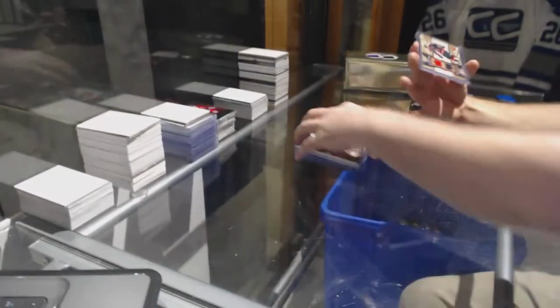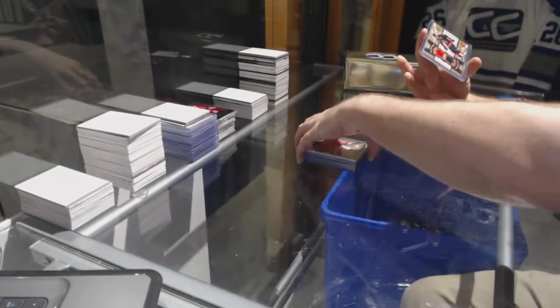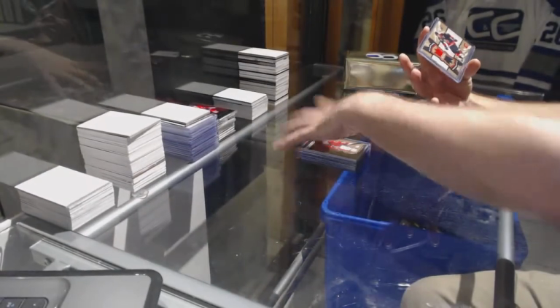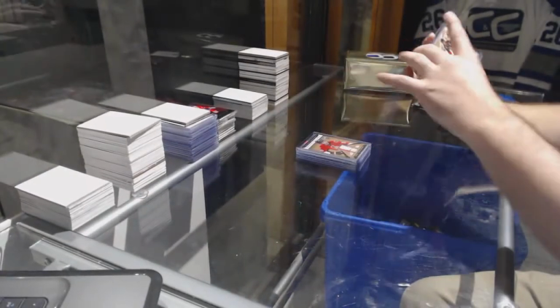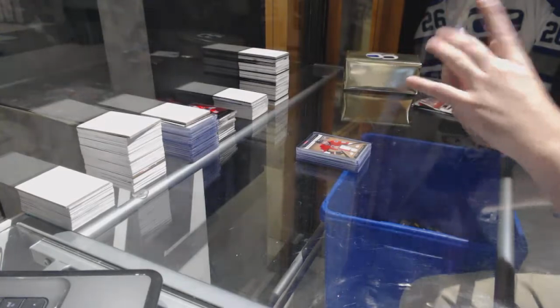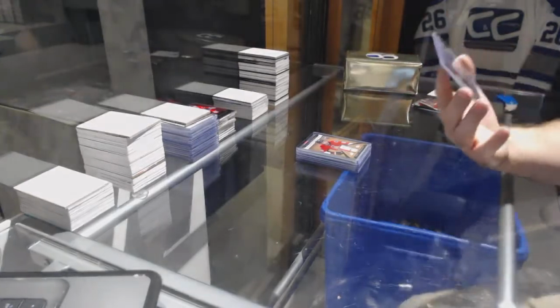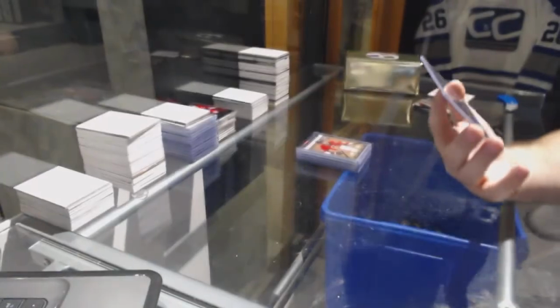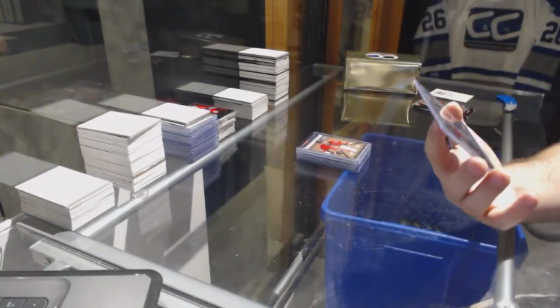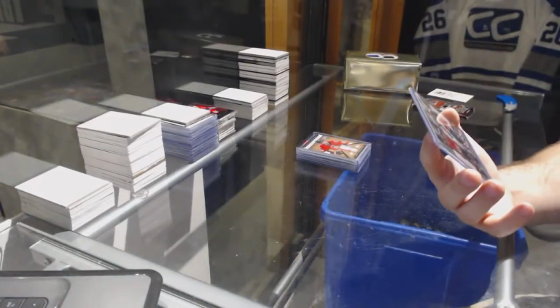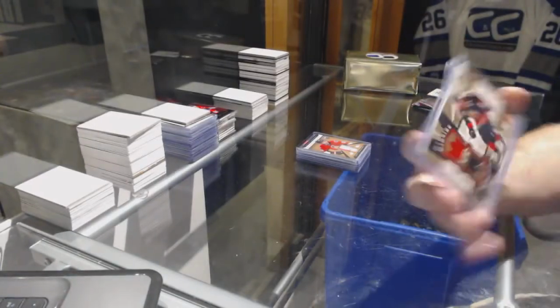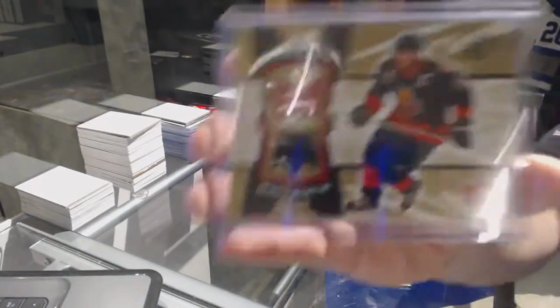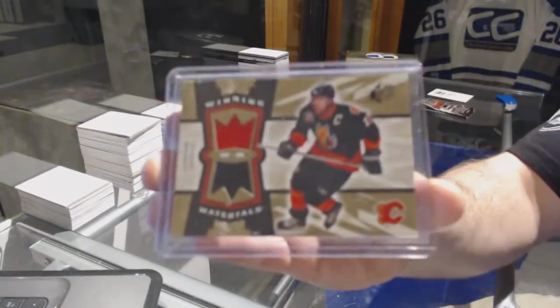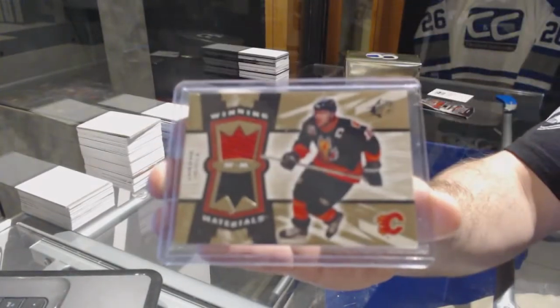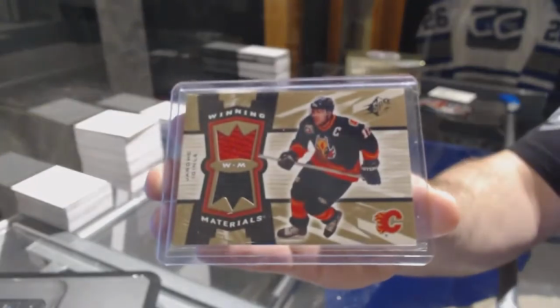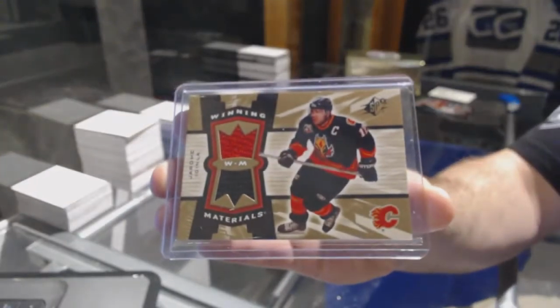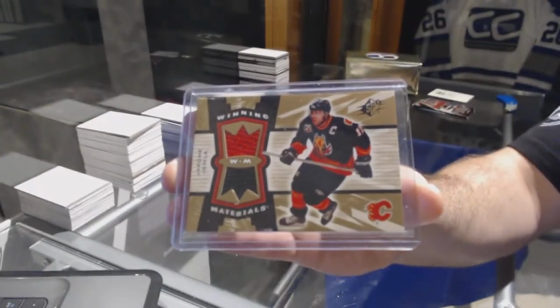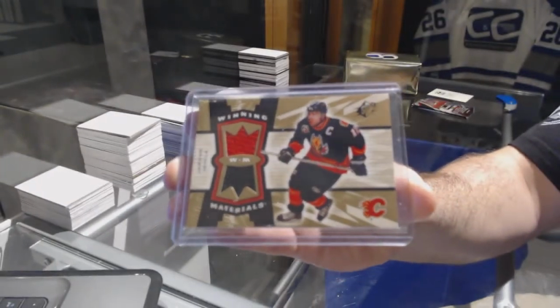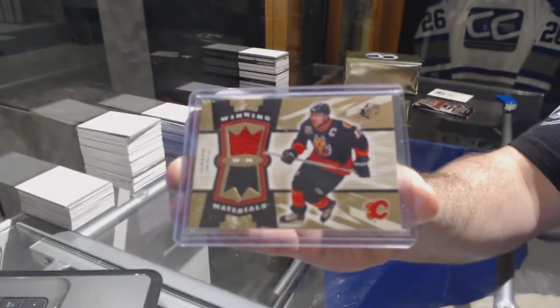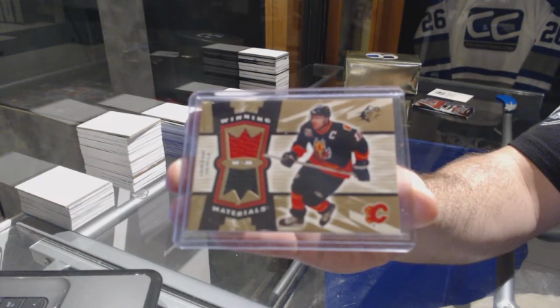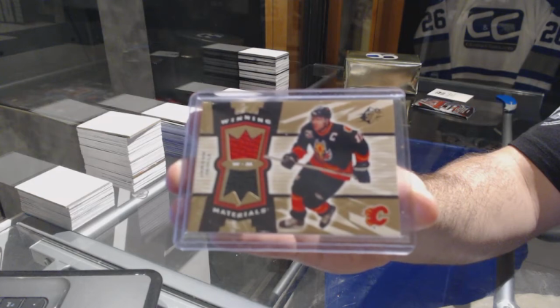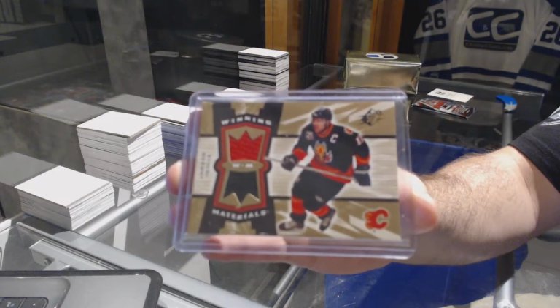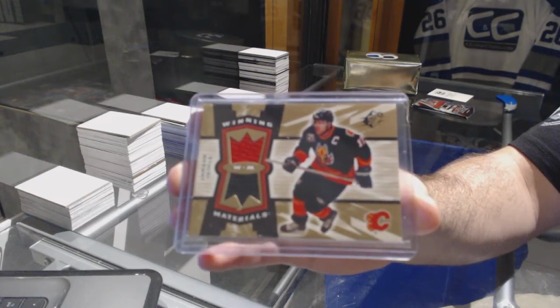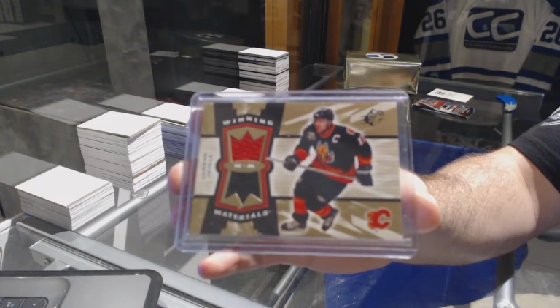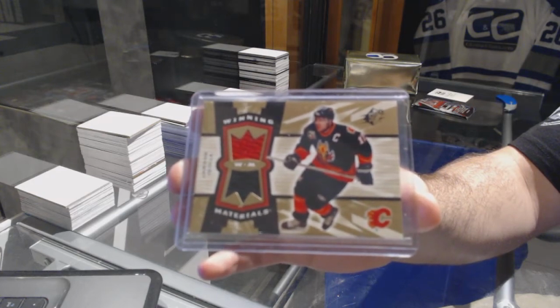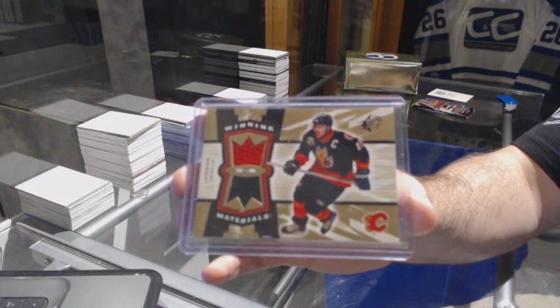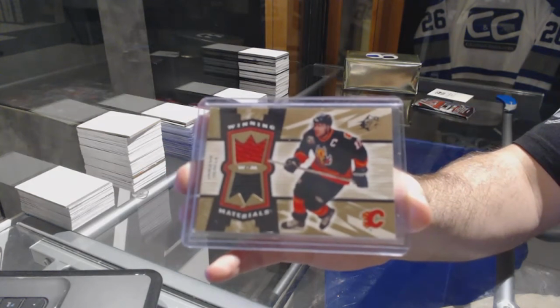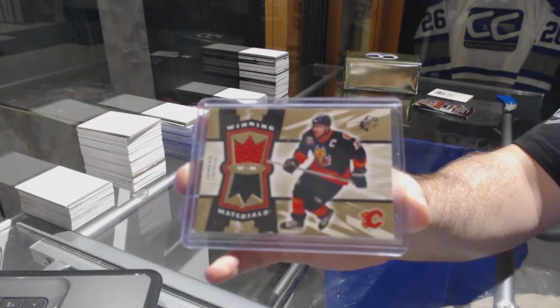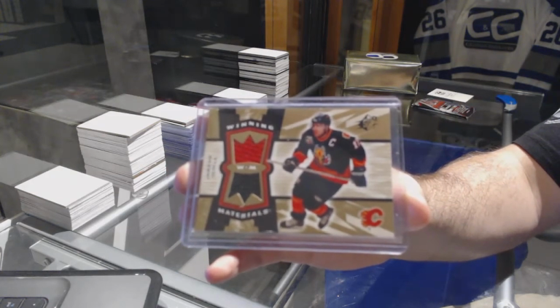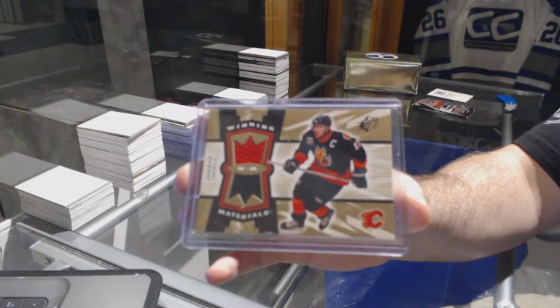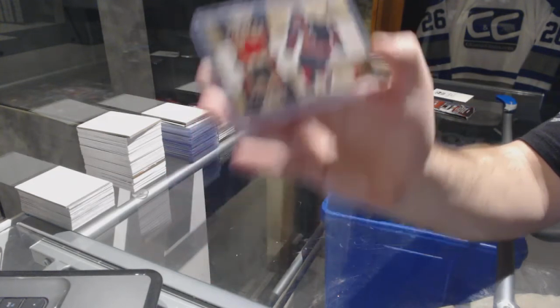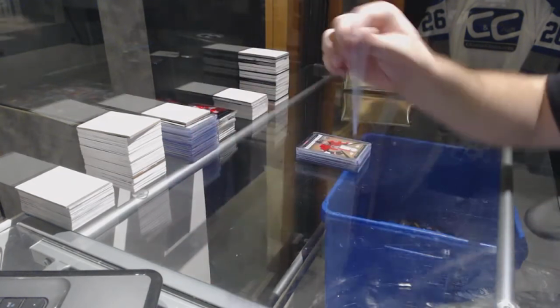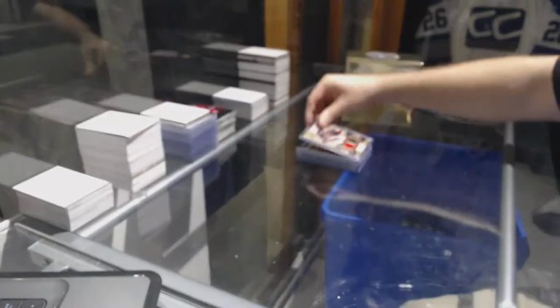And for the Calgary Flames, Winning Materials dual jersey — Jerome Aguinla.